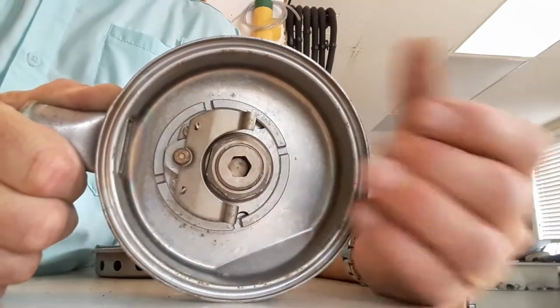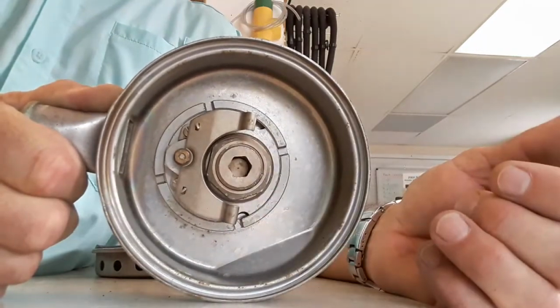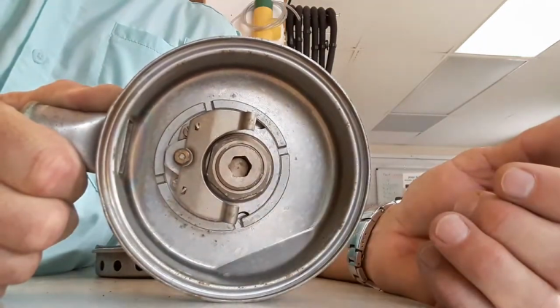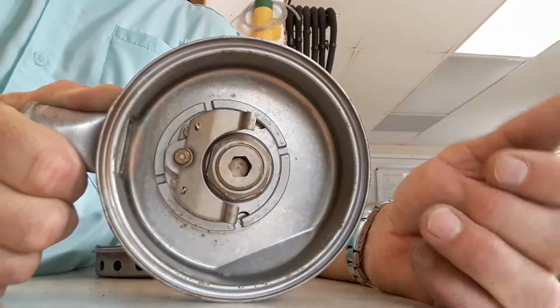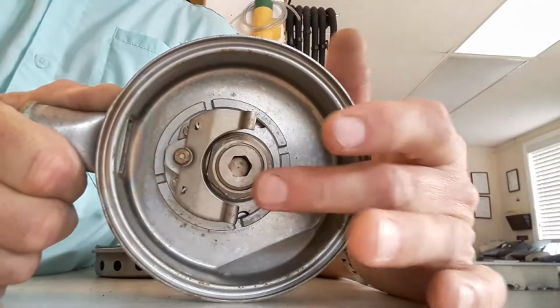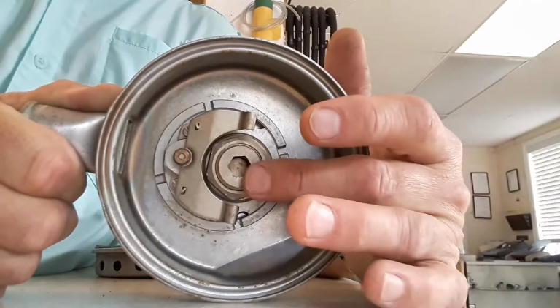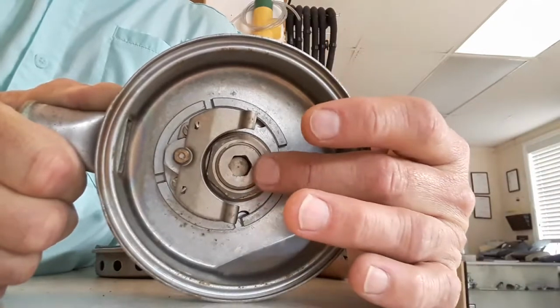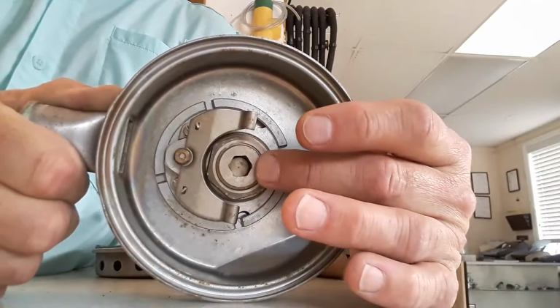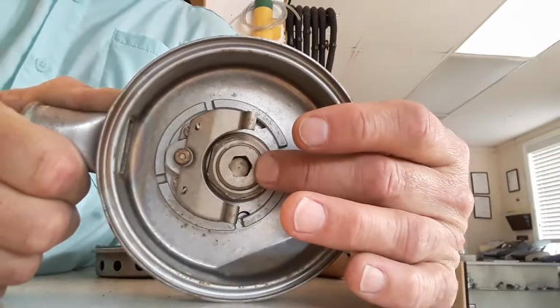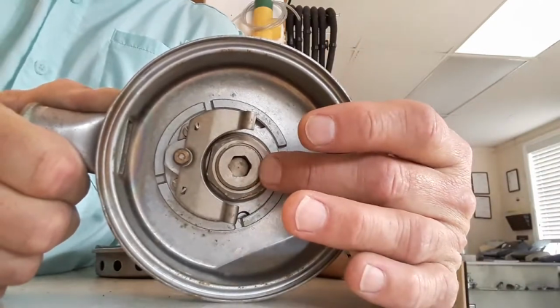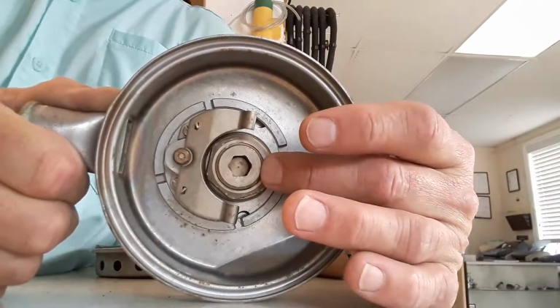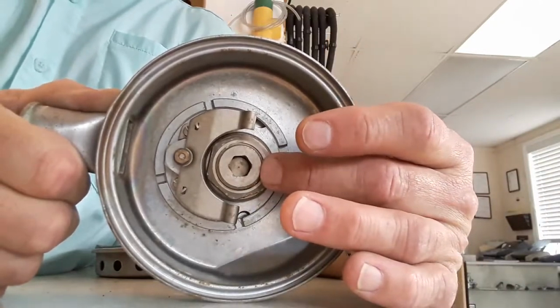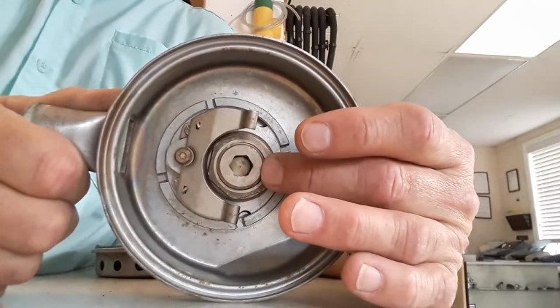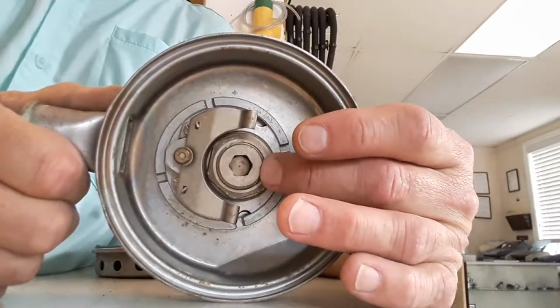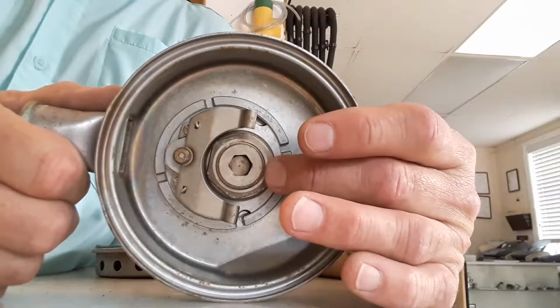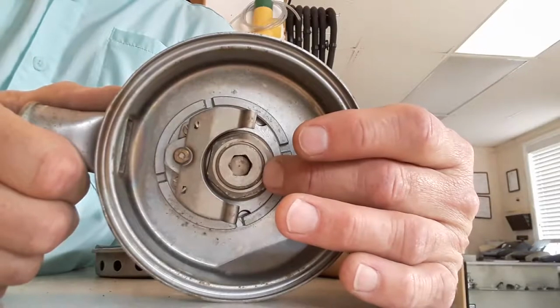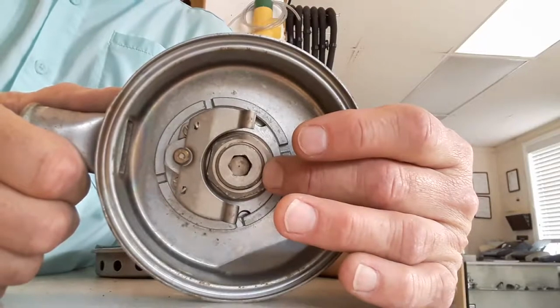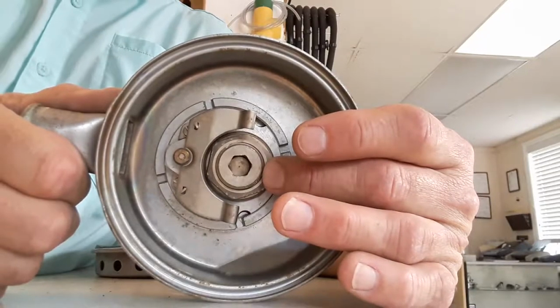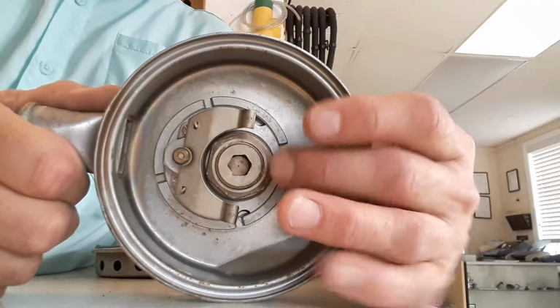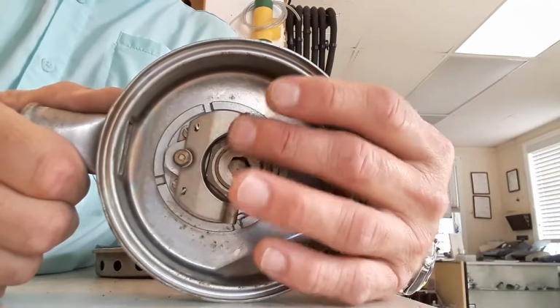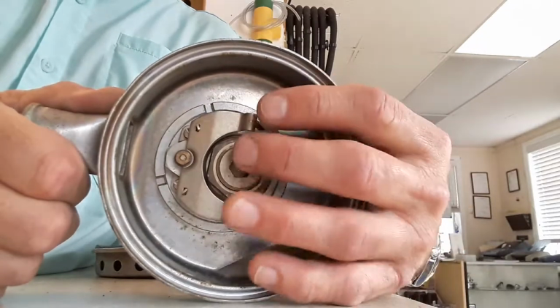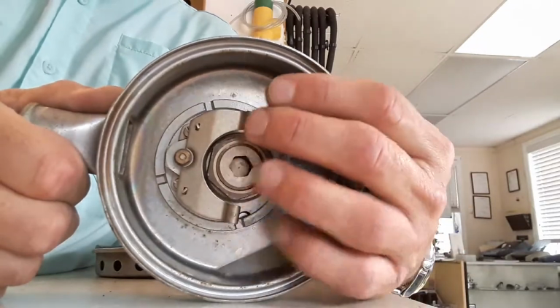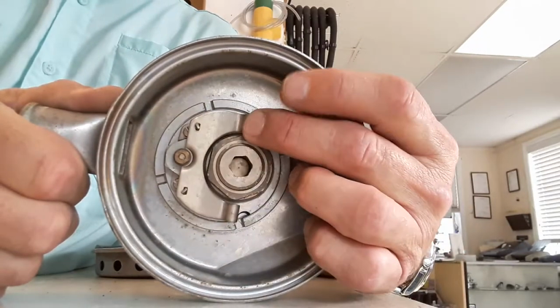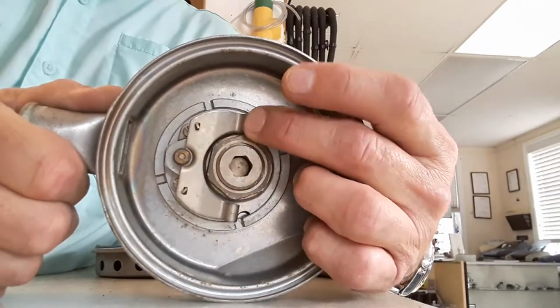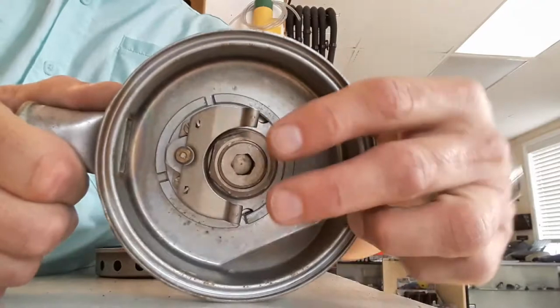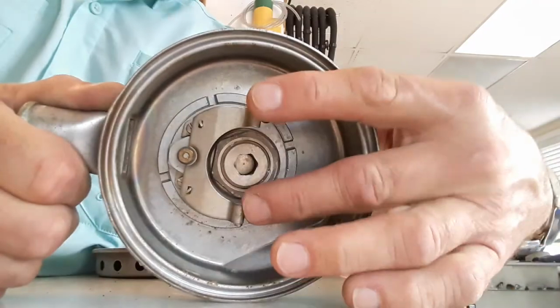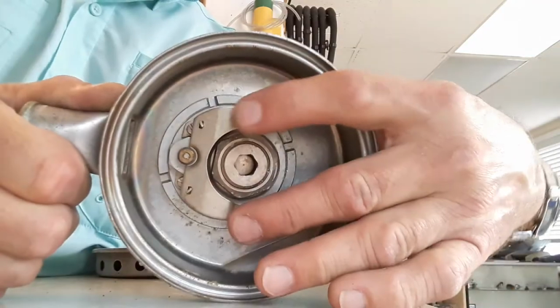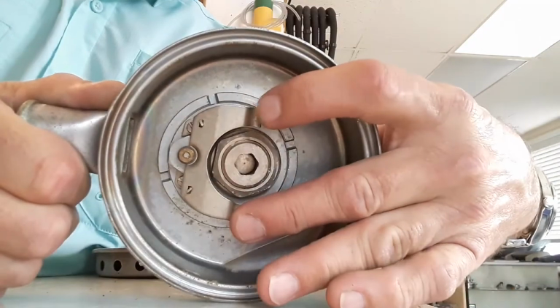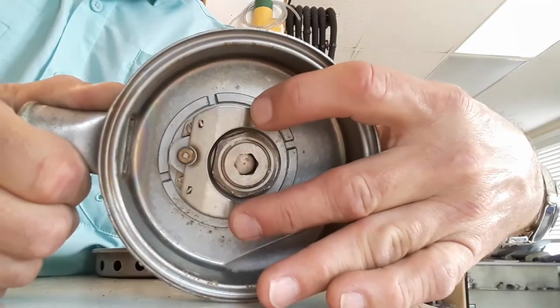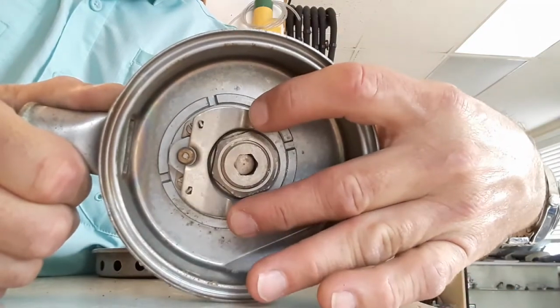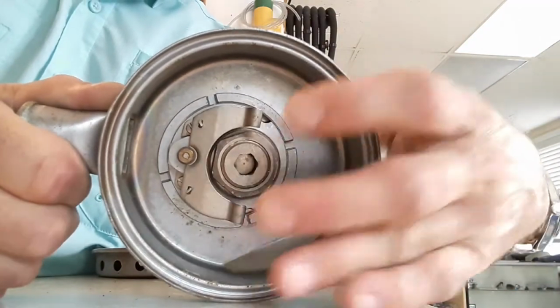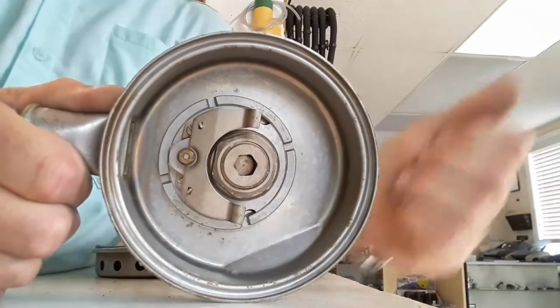In the center you see a large hex nut — that is your first stage. Underneath that nut is your first stage diaphragm, your high-pressure balance chamber, spring, and seat. On the outside you see a large lever that looks like a horseshoe, and that's your second stage.